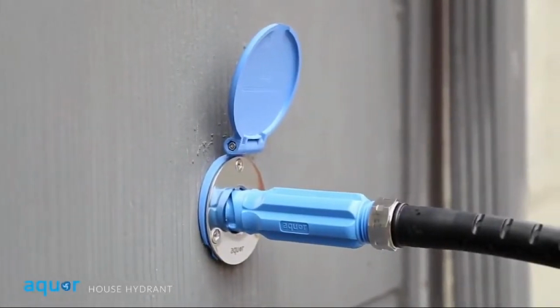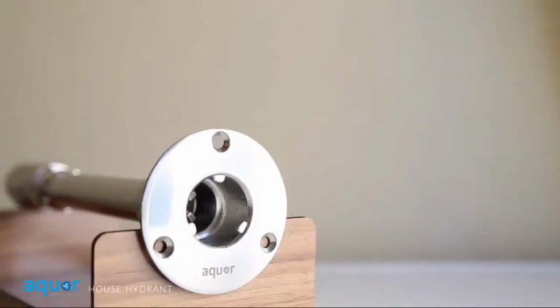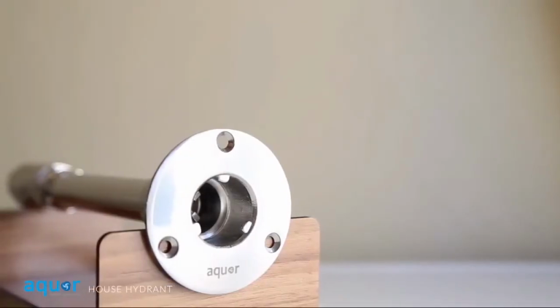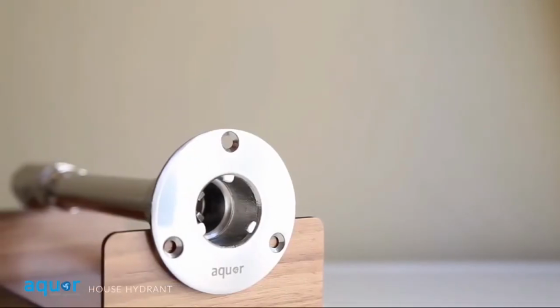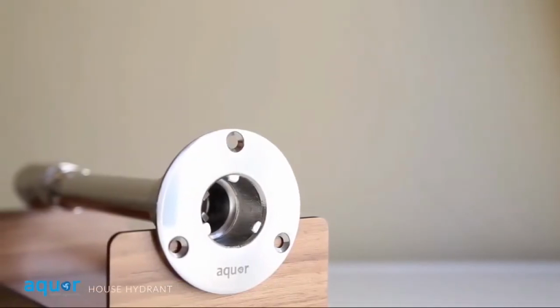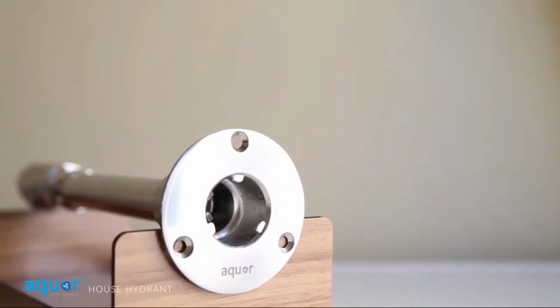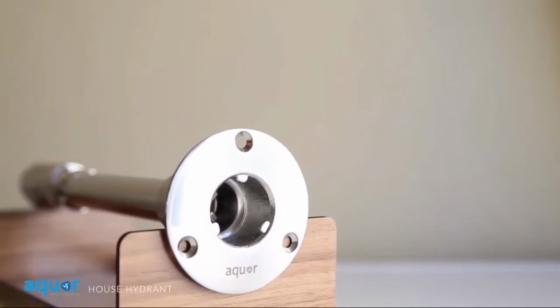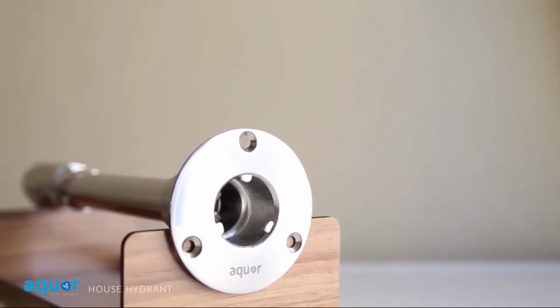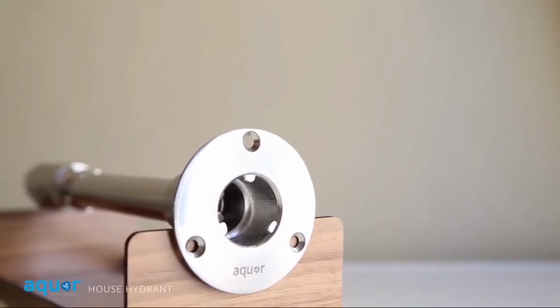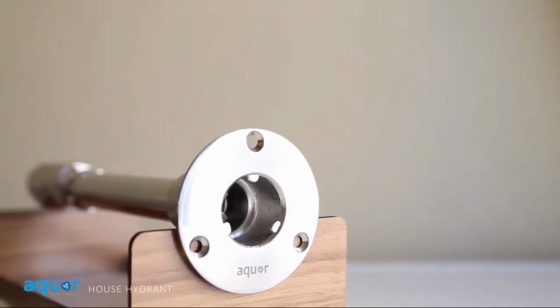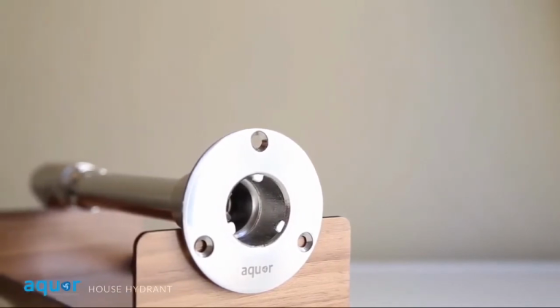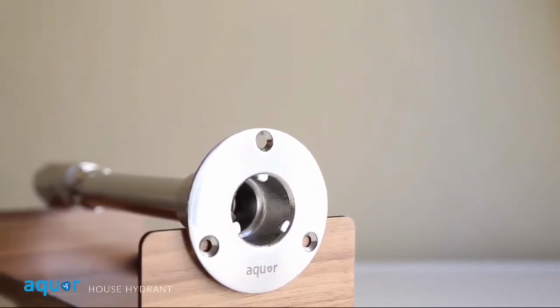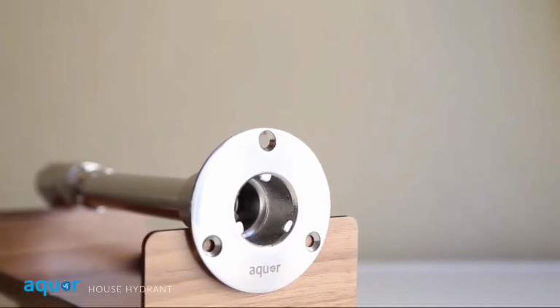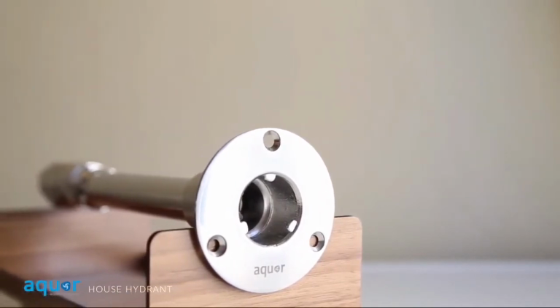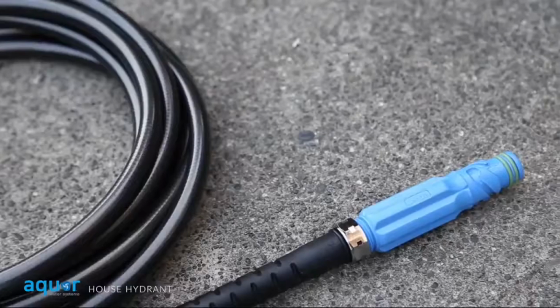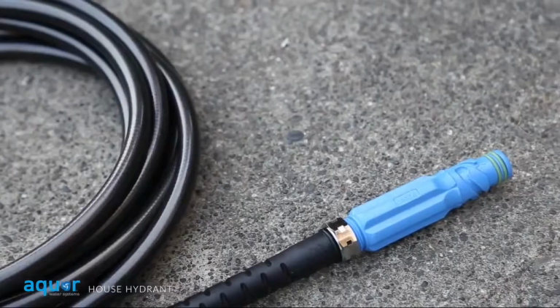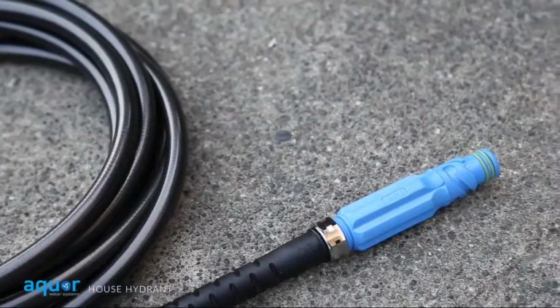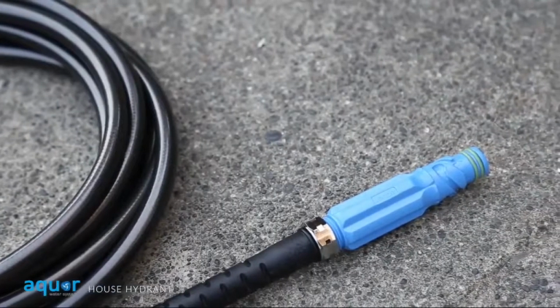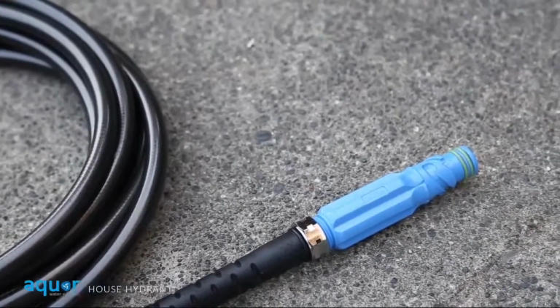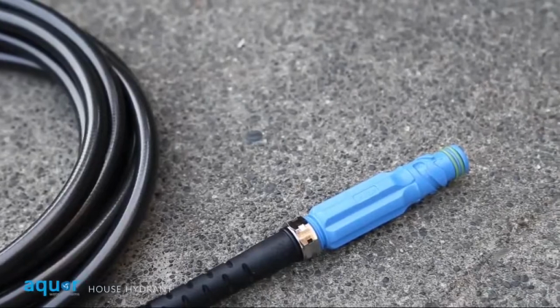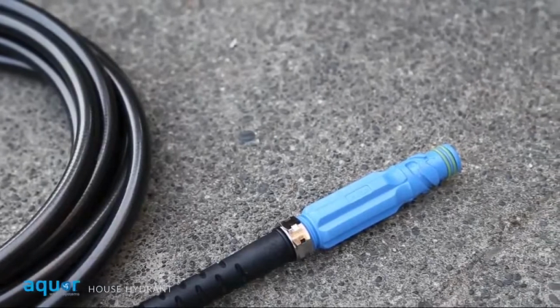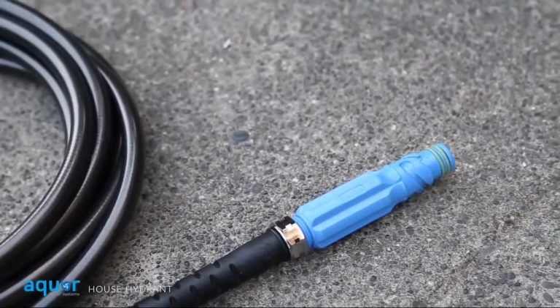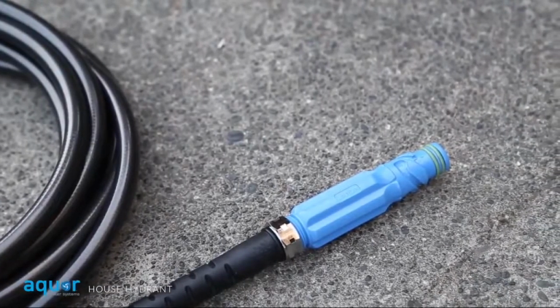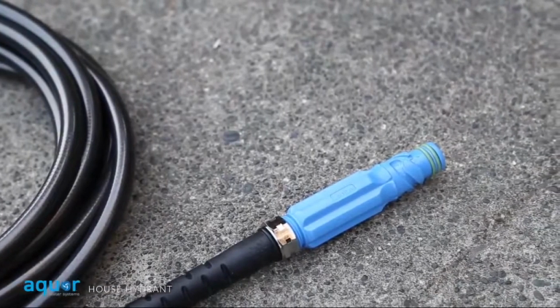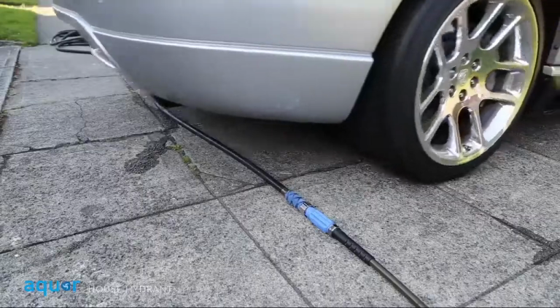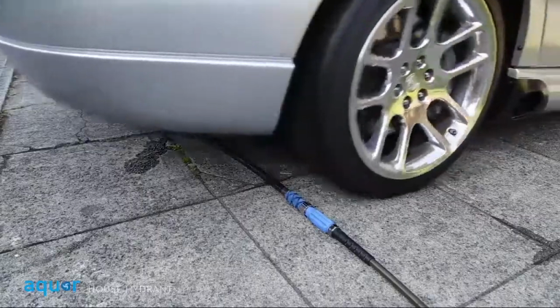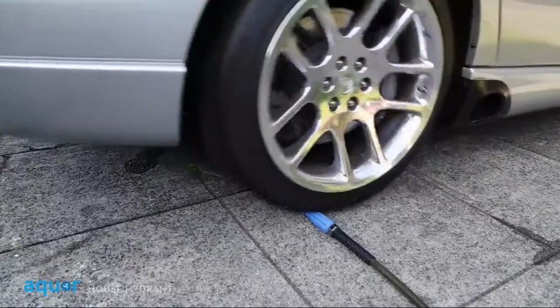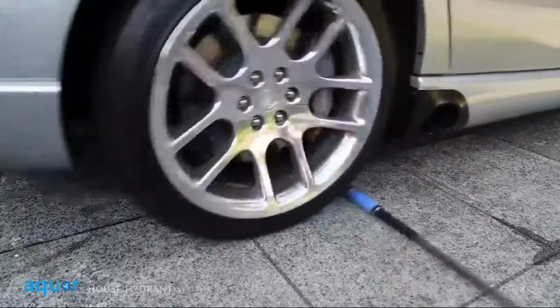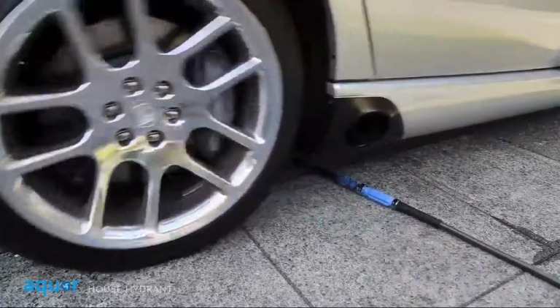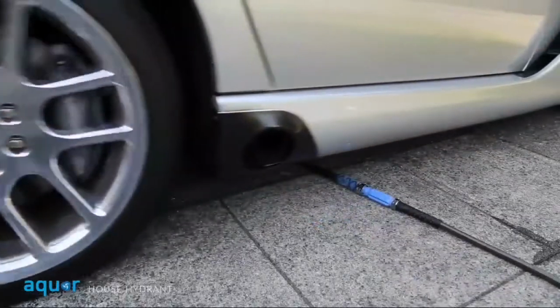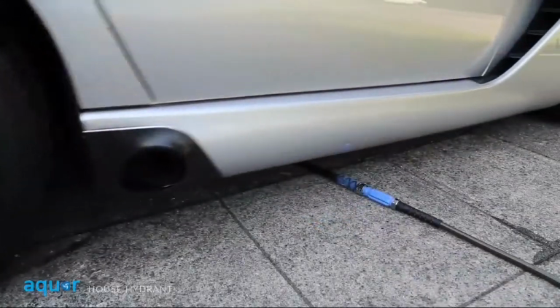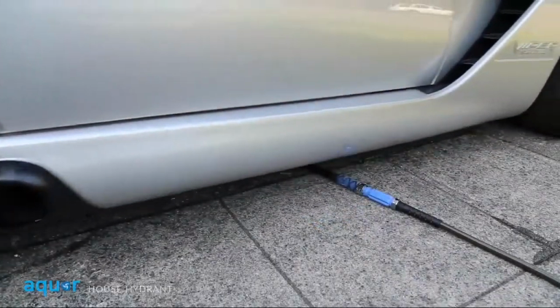The House Hydrant is made from marine-grade stainless steel and is built to last. The hose connector is Dupont Delrin, a heavy-duty polymer resin that's good for thousands of engagements.